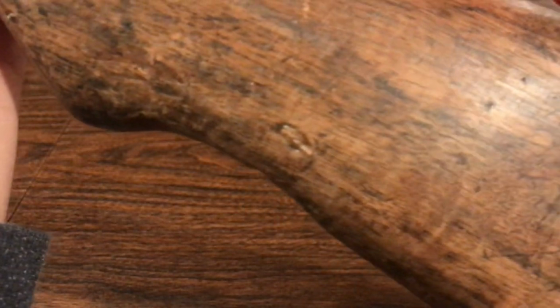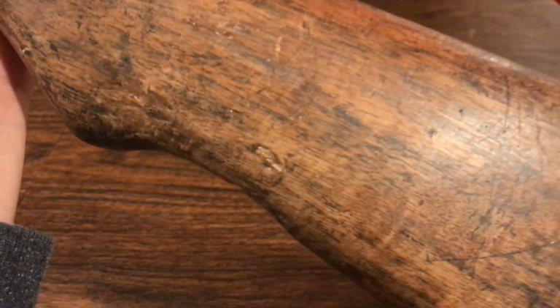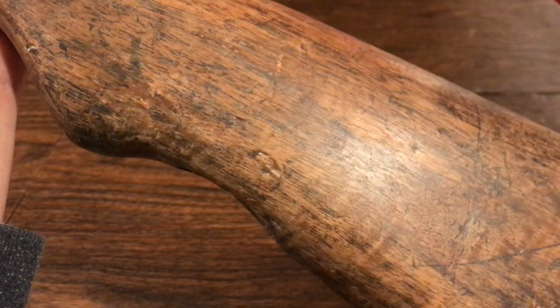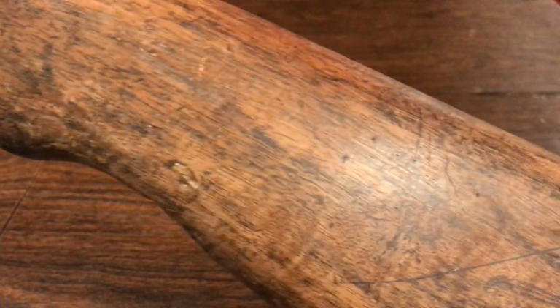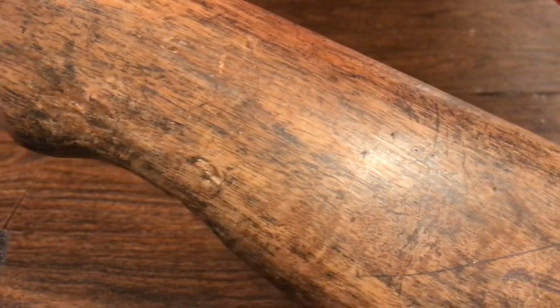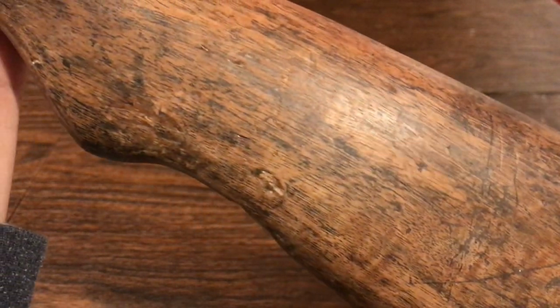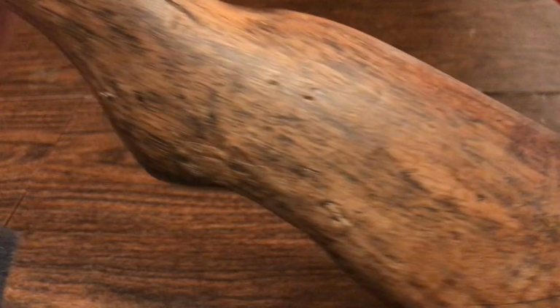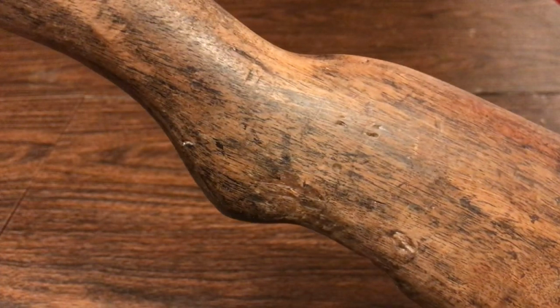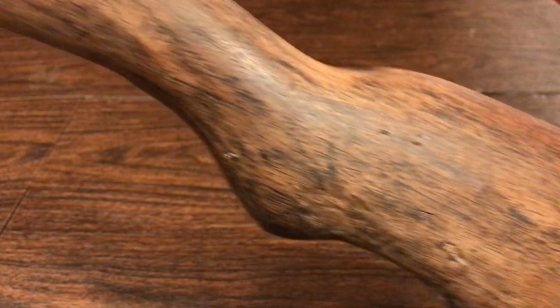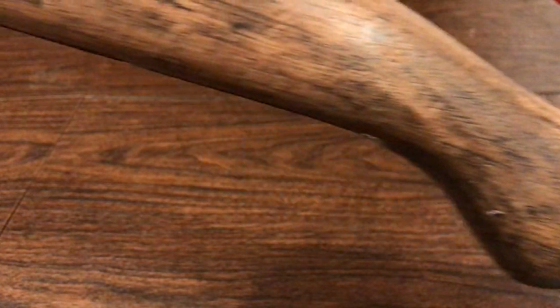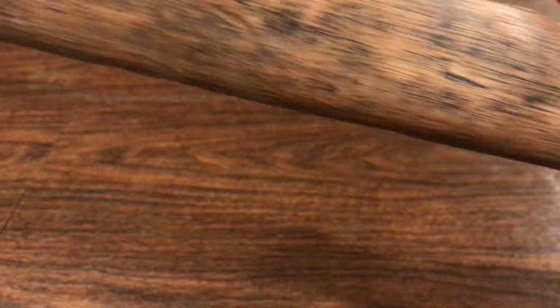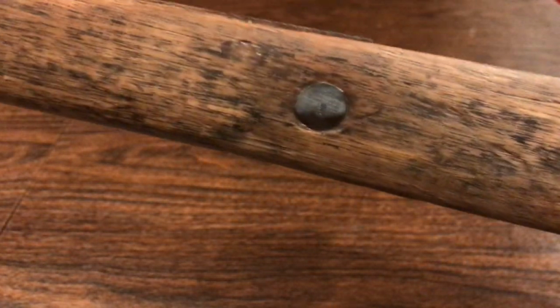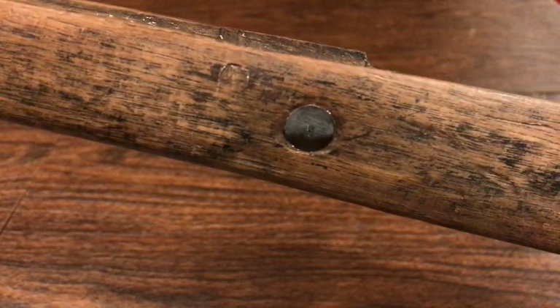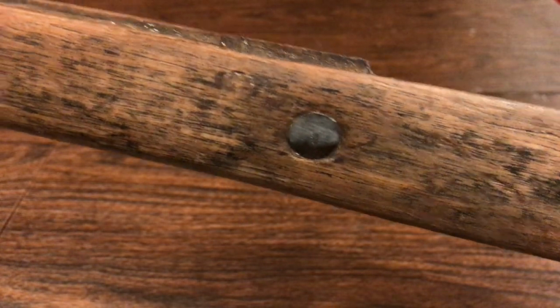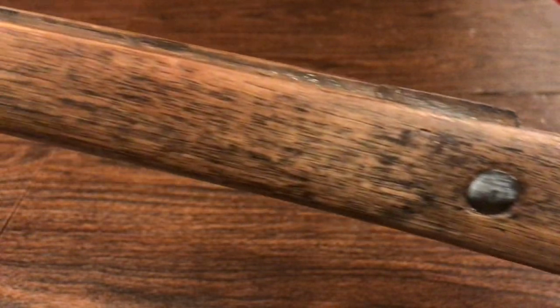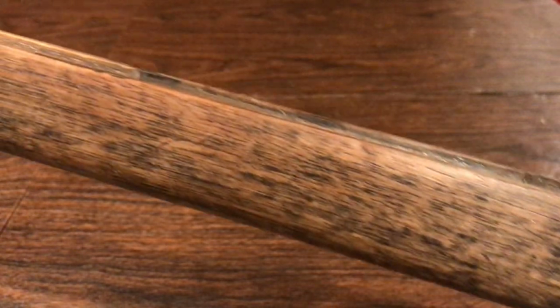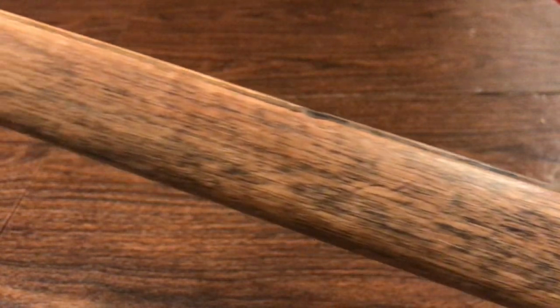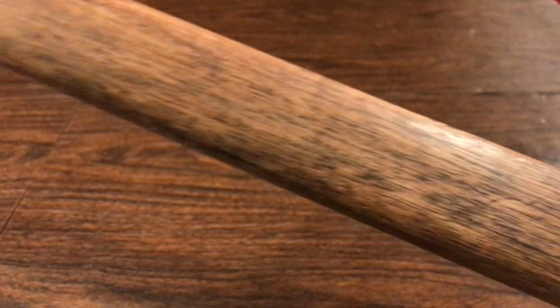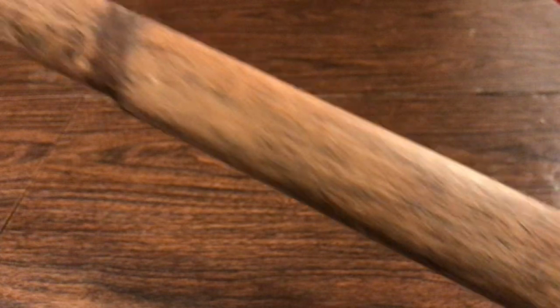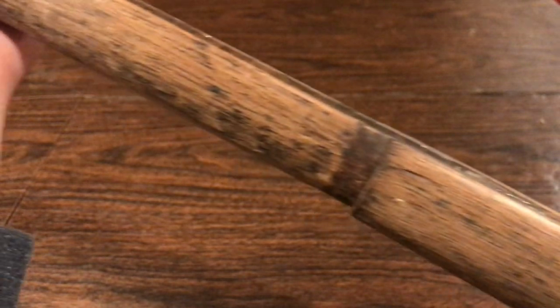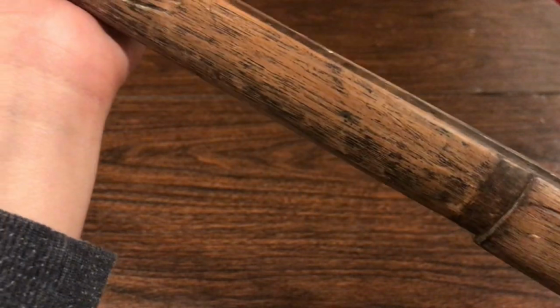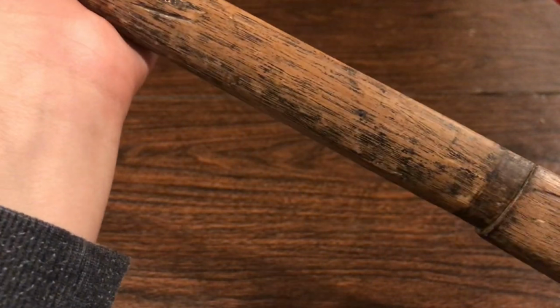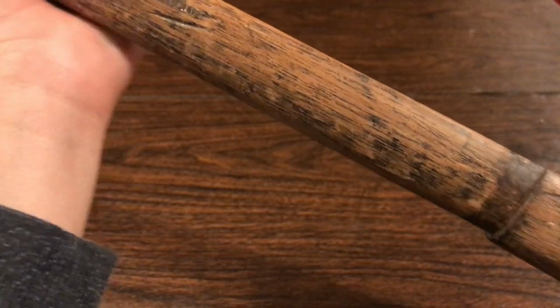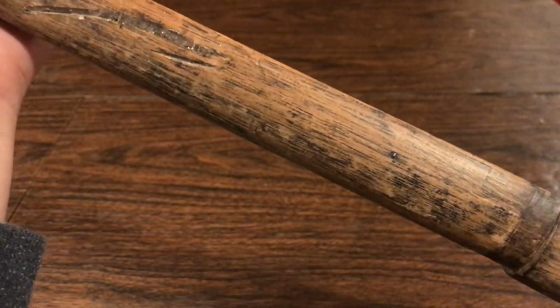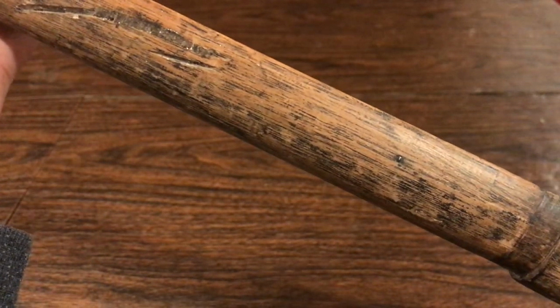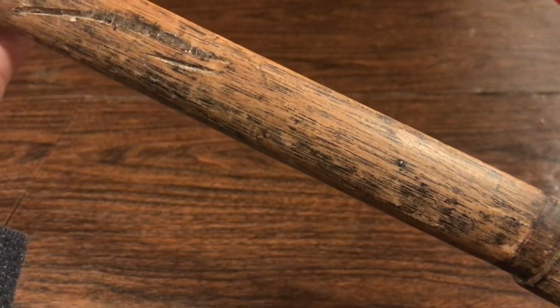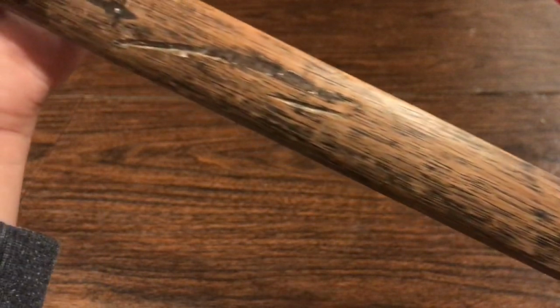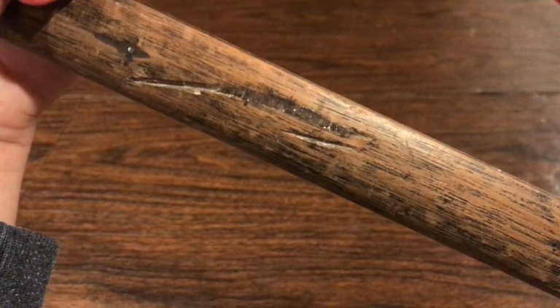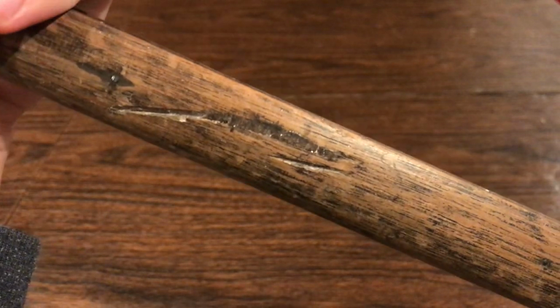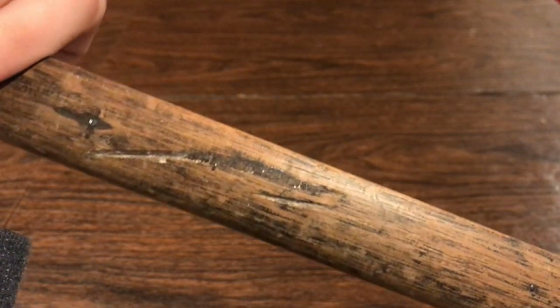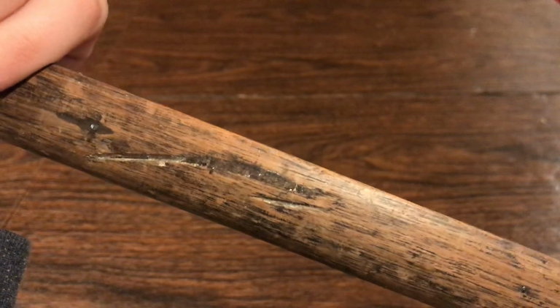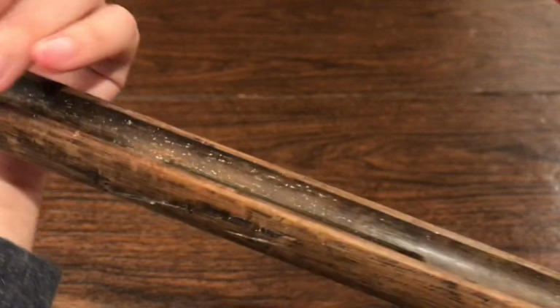There are a lot of indents in the stock, like right back here. Of course I'm going to do stock repairs, but I'm going to do them the historically accurate way.